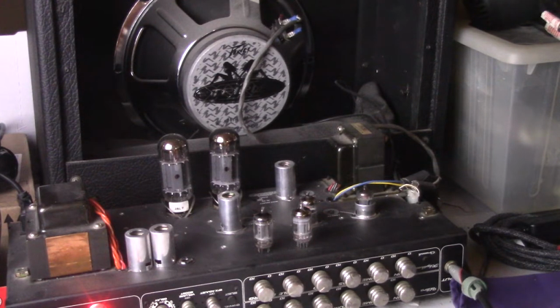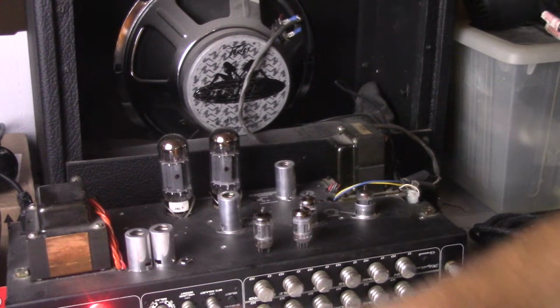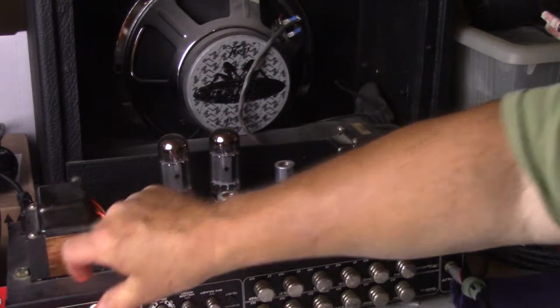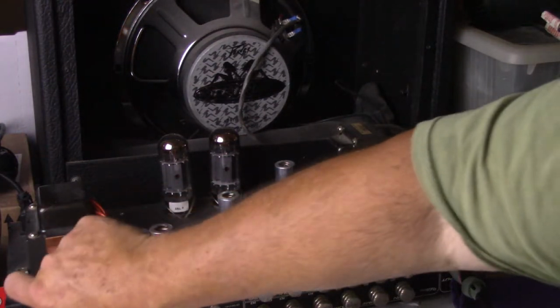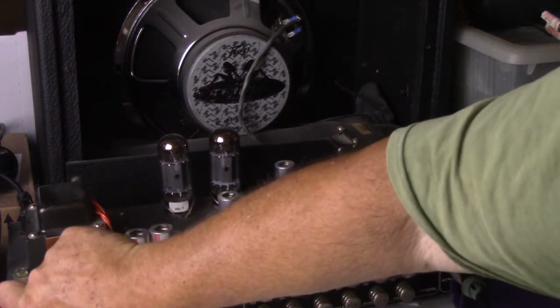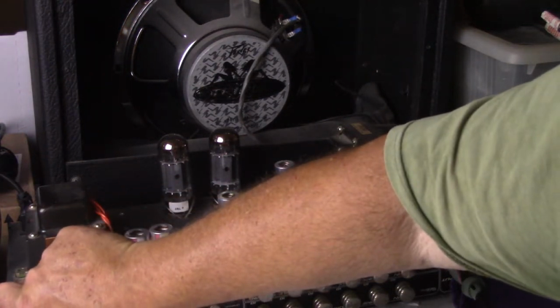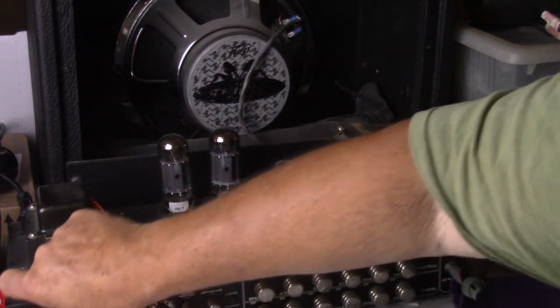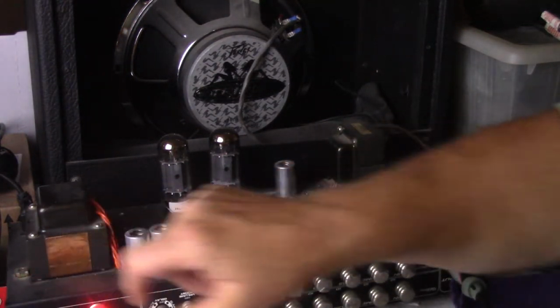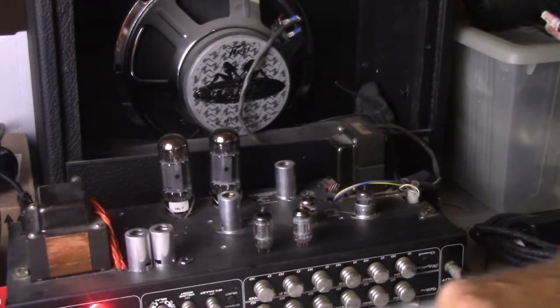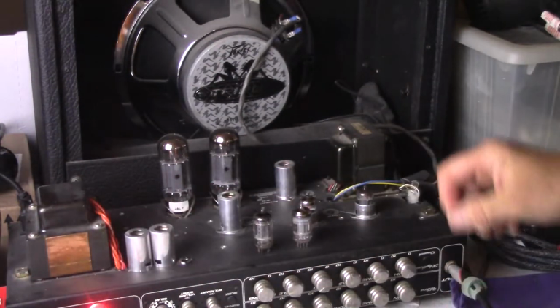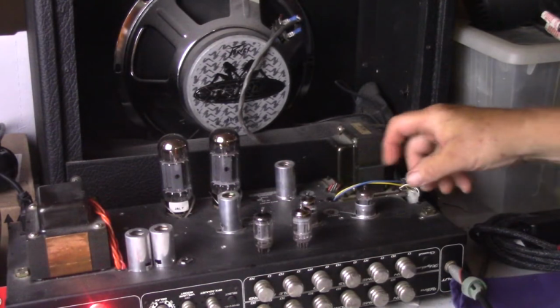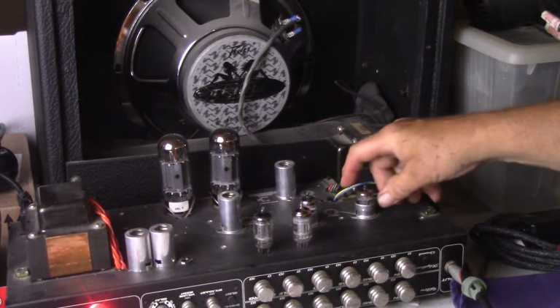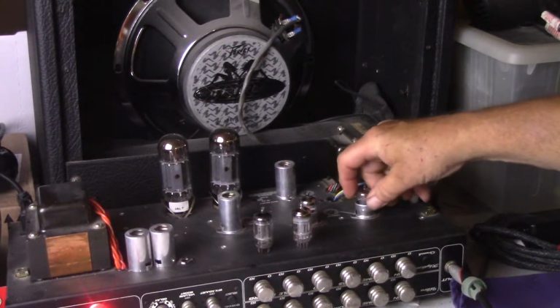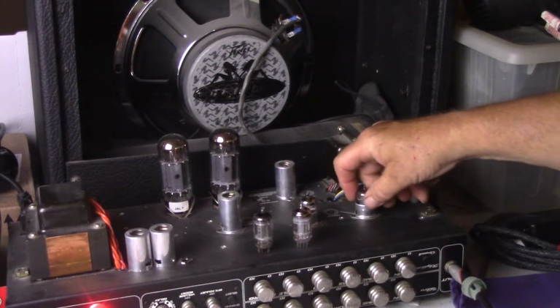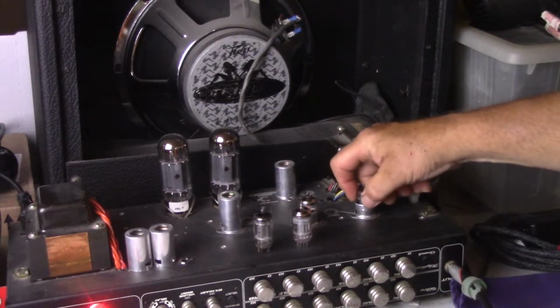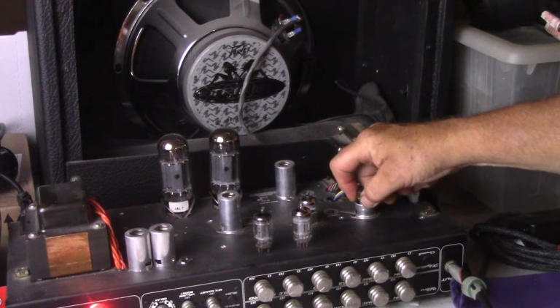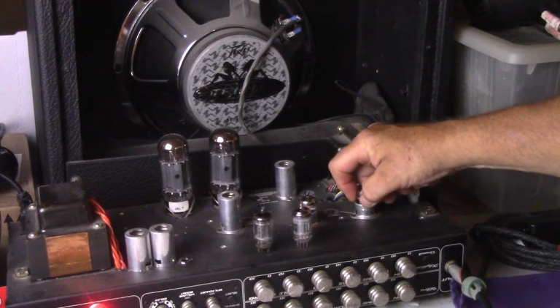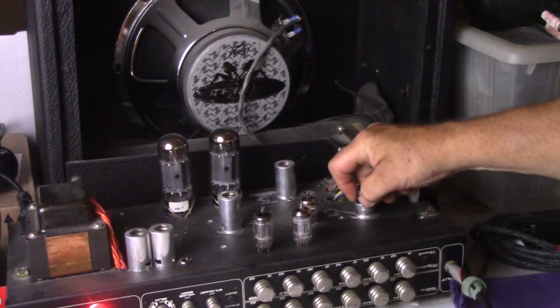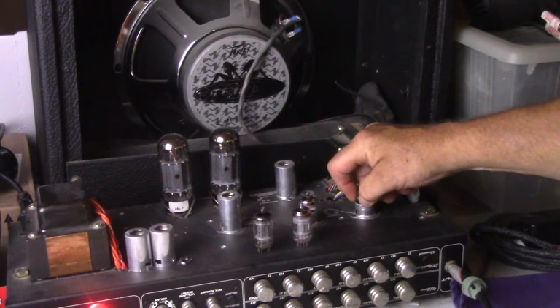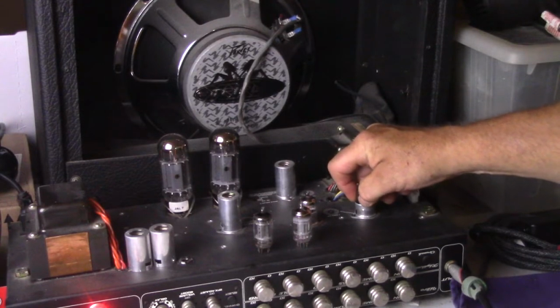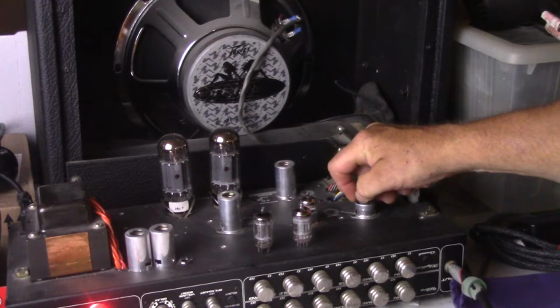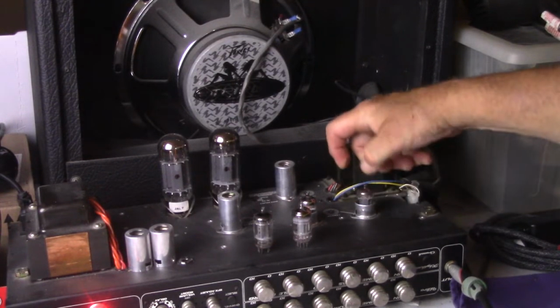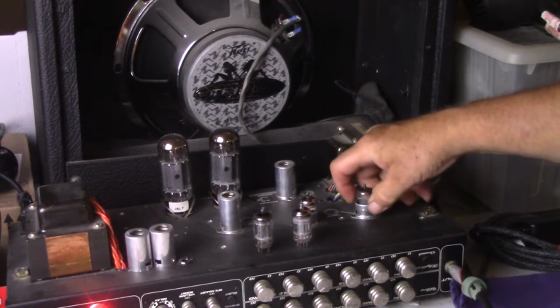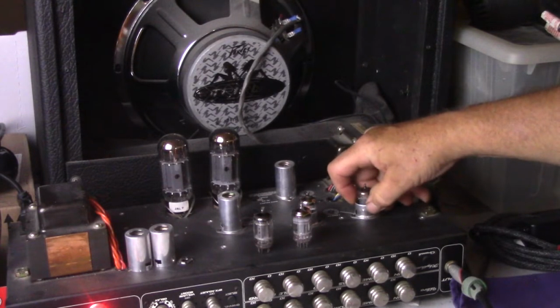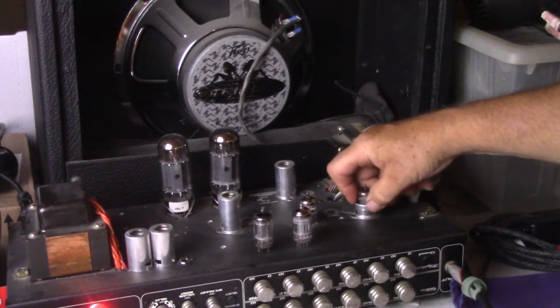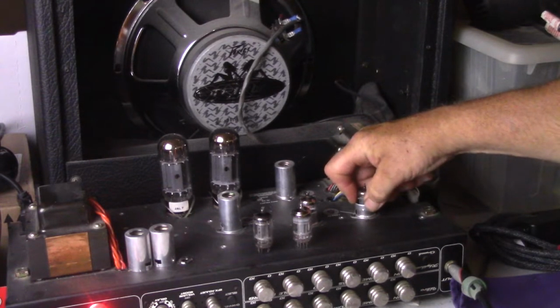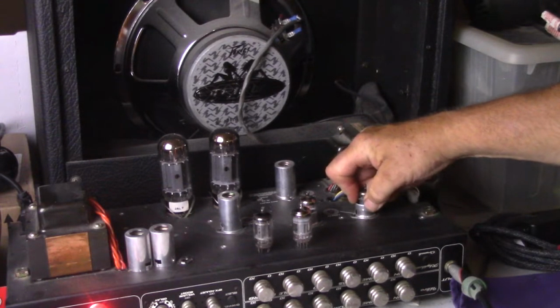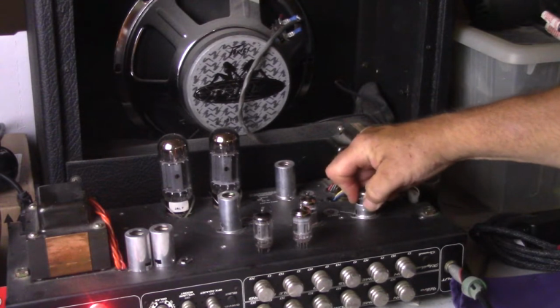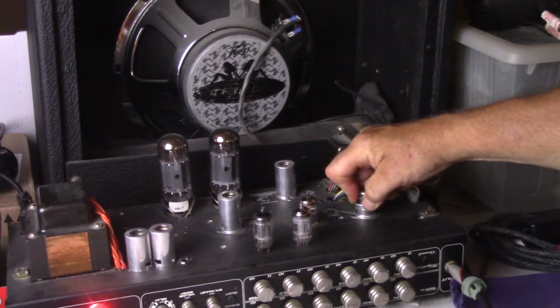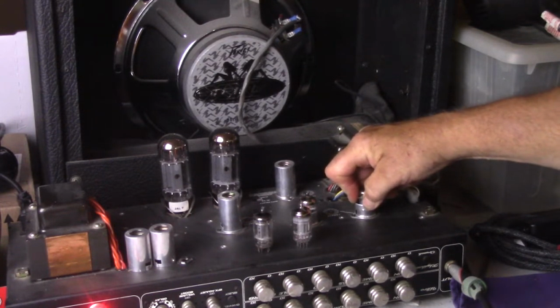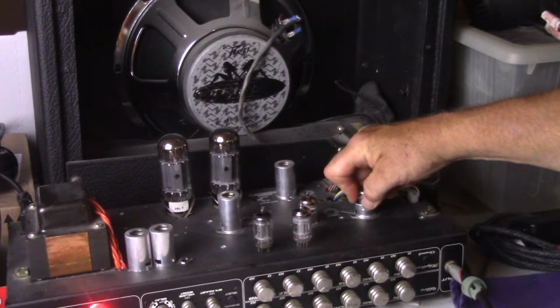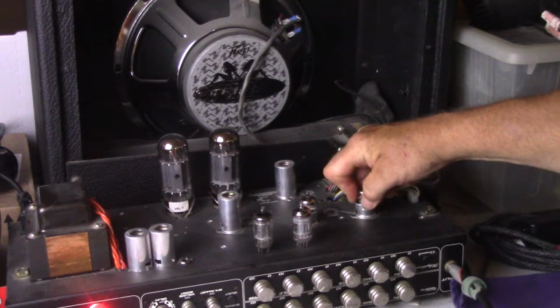Telefunken 12AX7 is that one there. That was the Telefunken tube, made in Berlin, Germany.